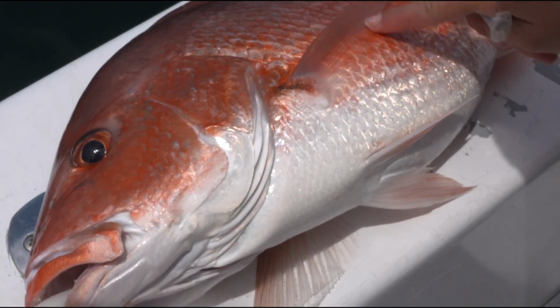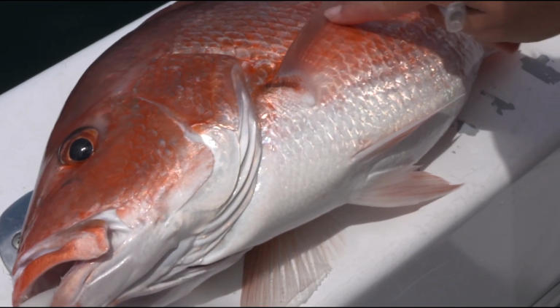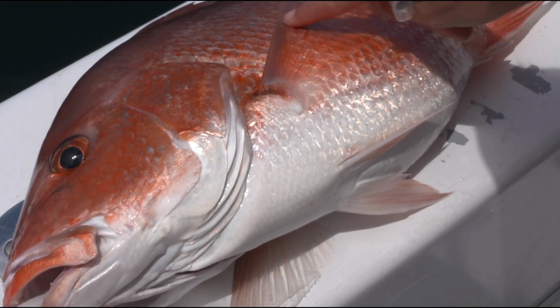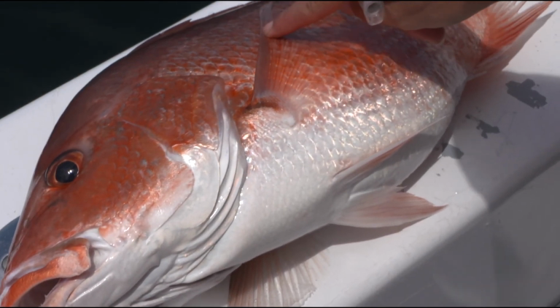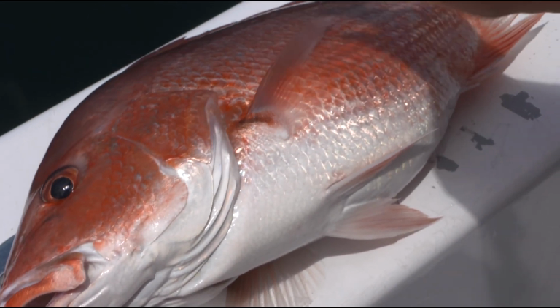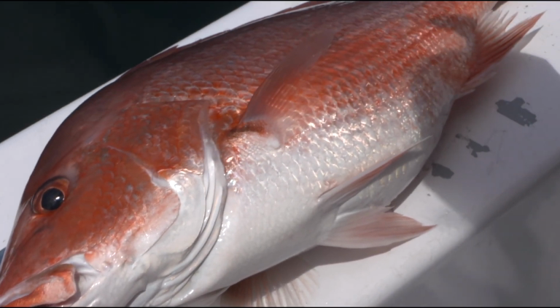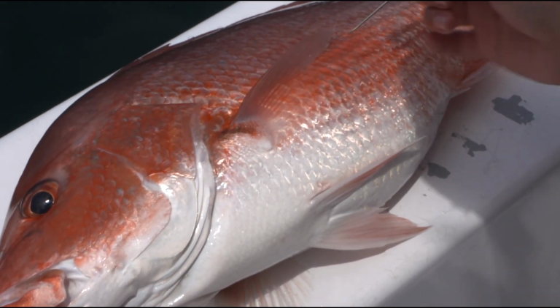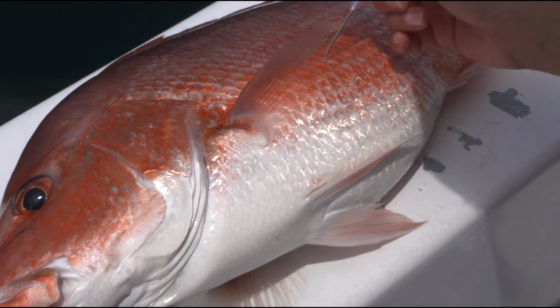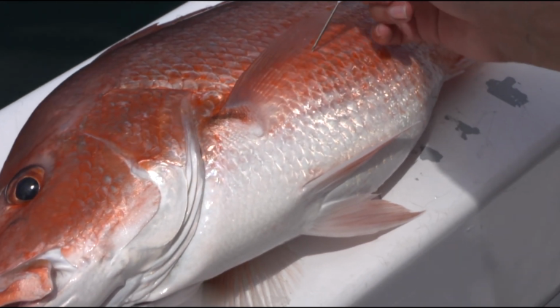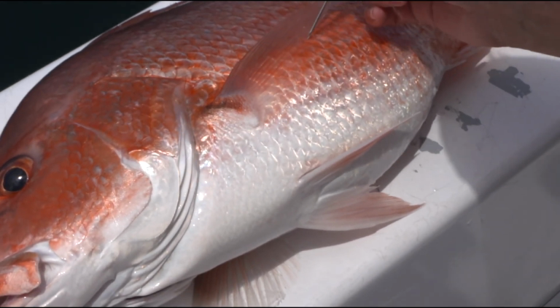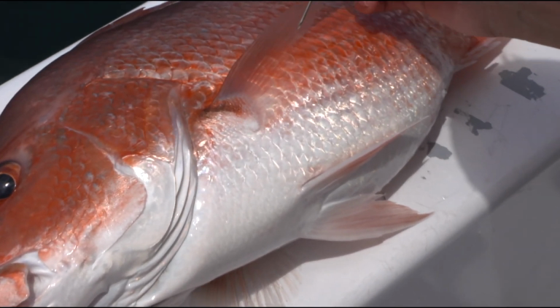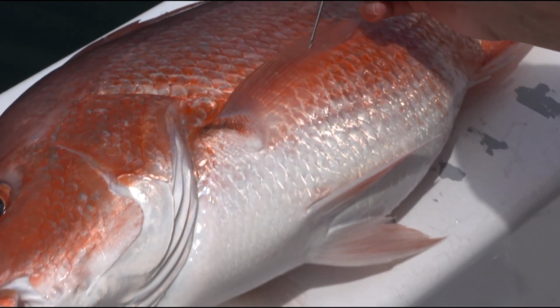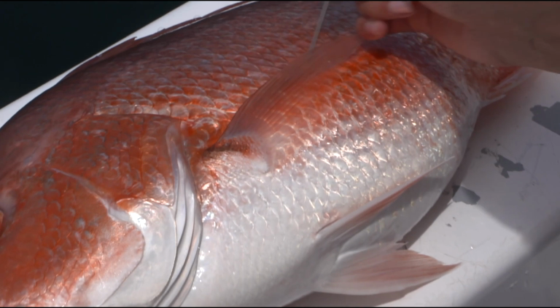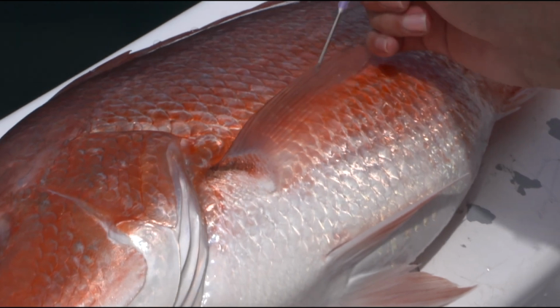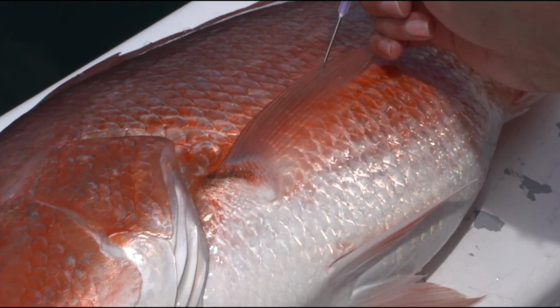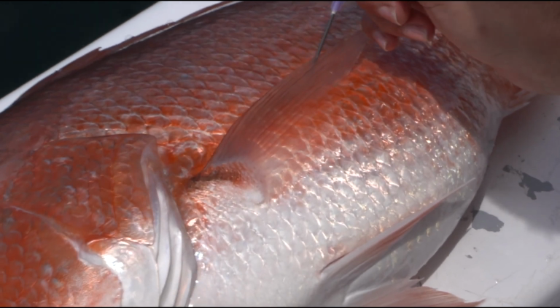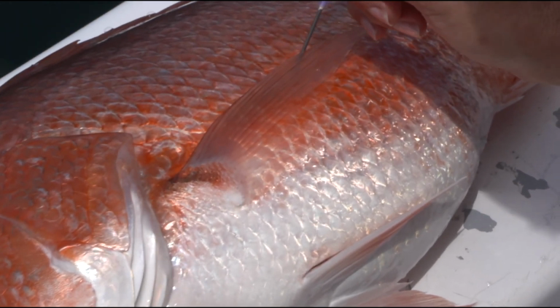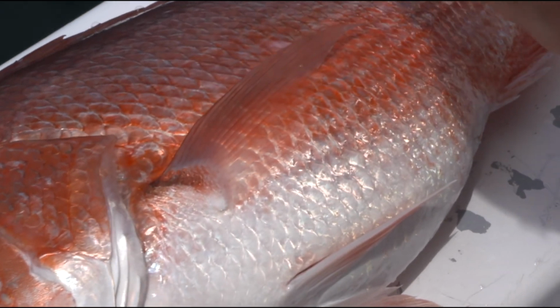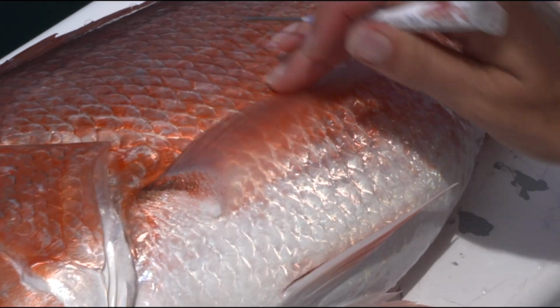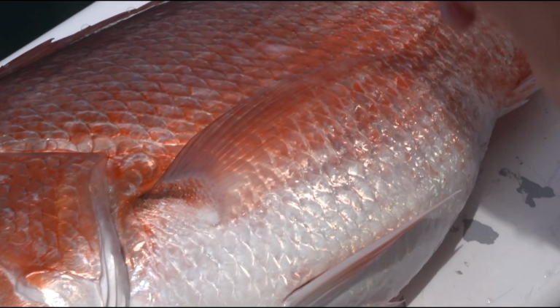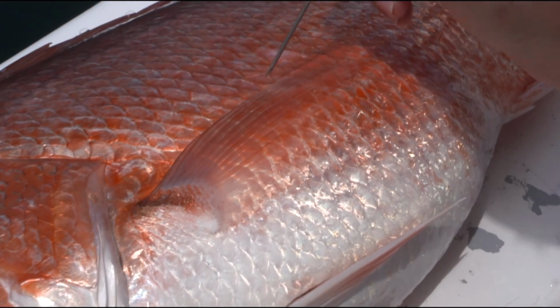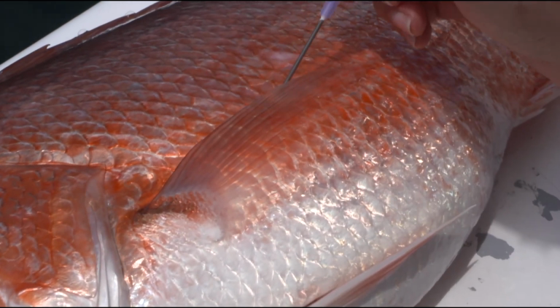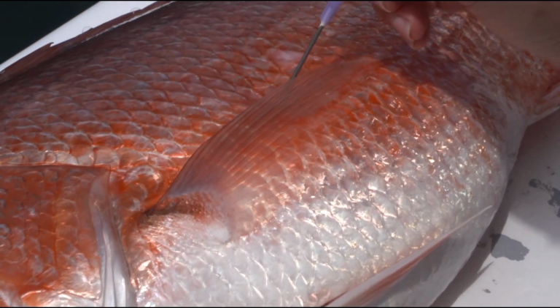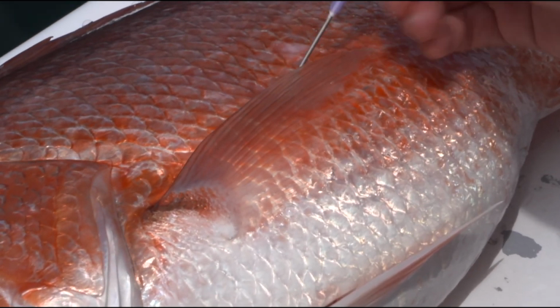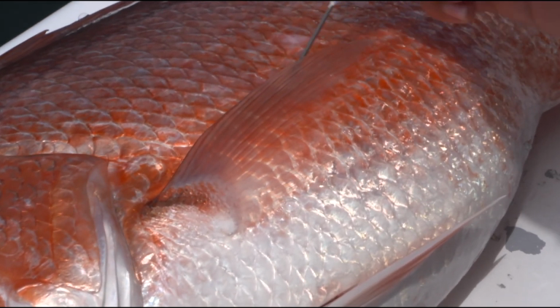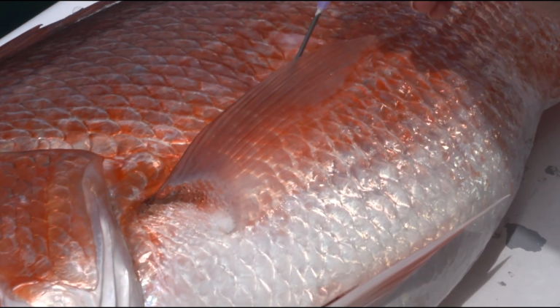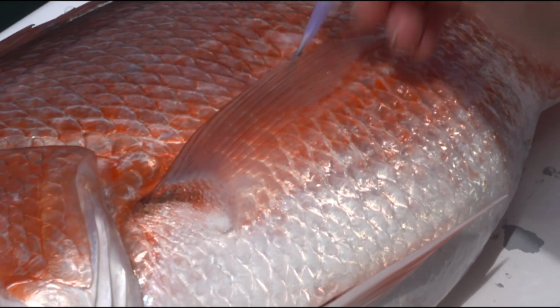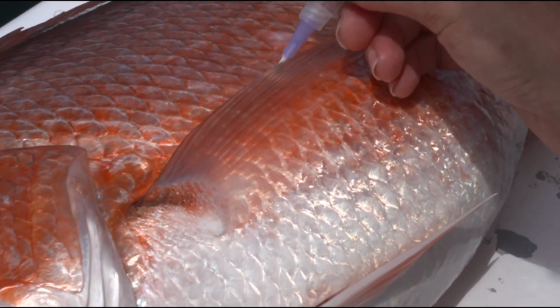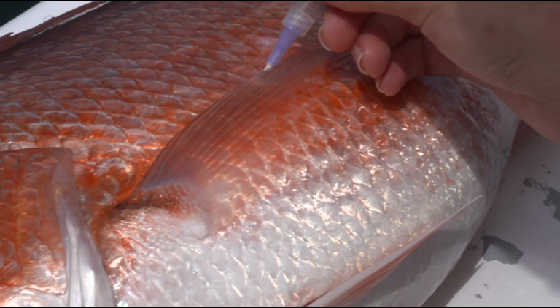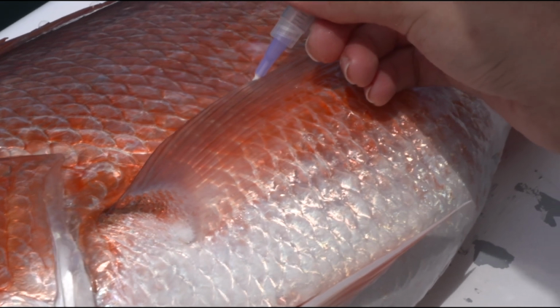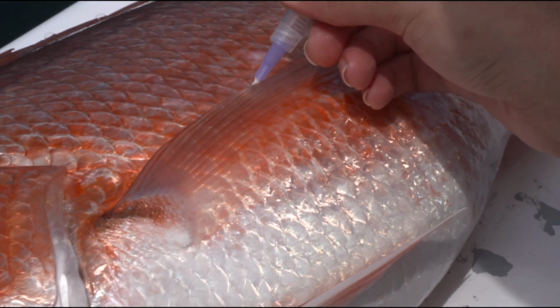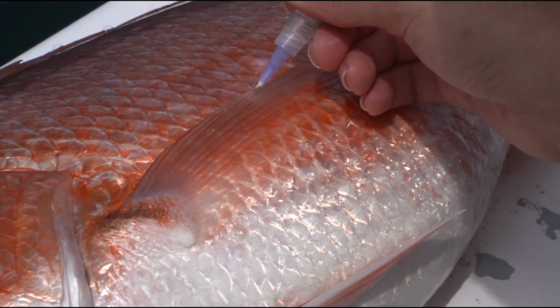Venting is an alternative to descending, but it can be less effective. For venting to benefit fish, it must be done correctly with a proper hollow-tubed instrument